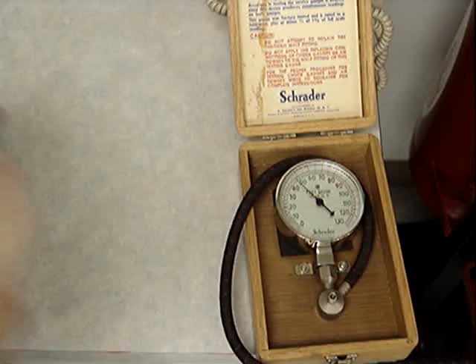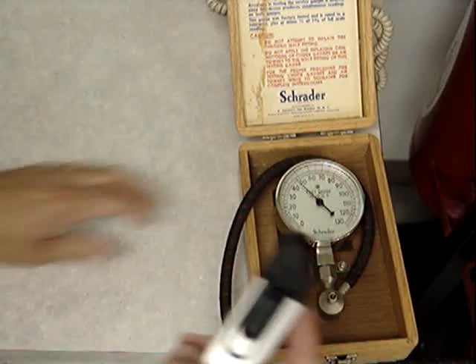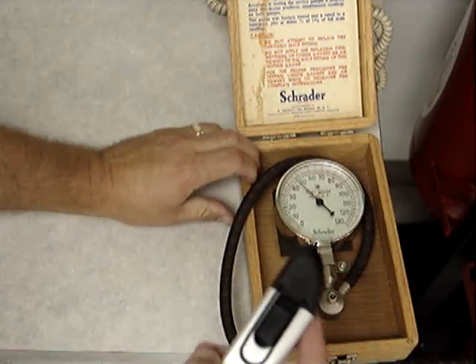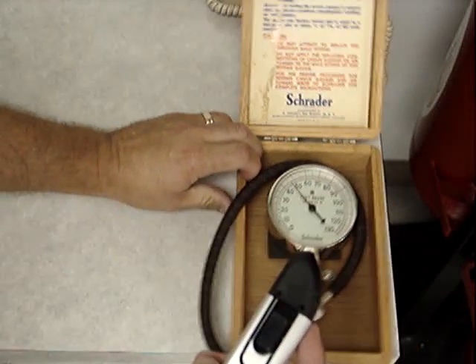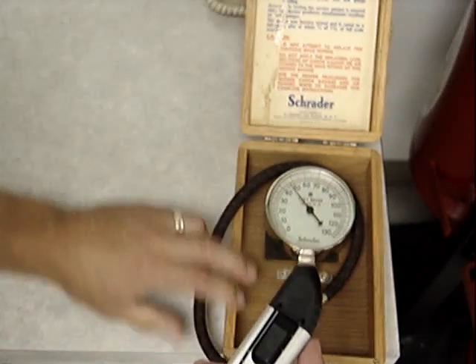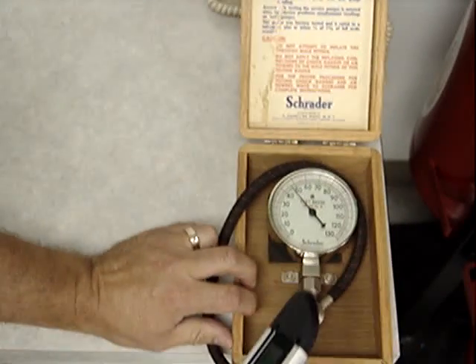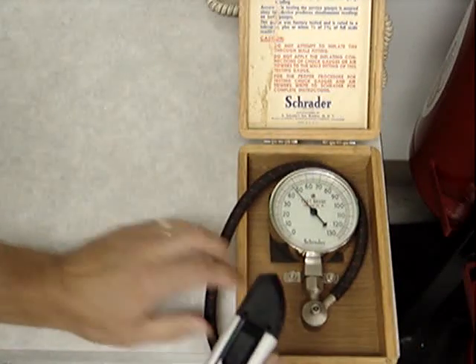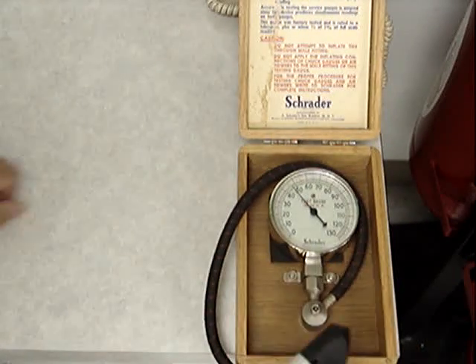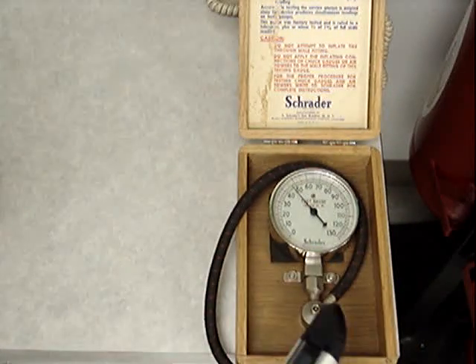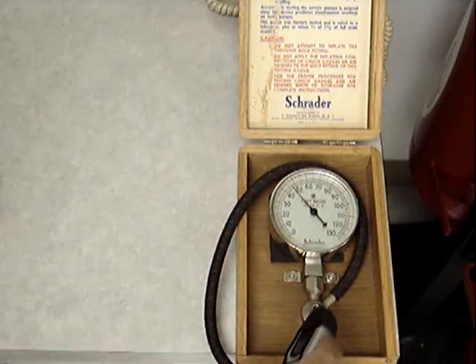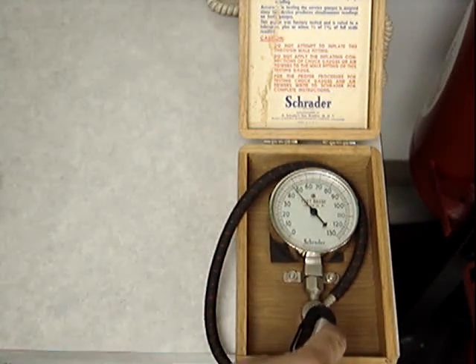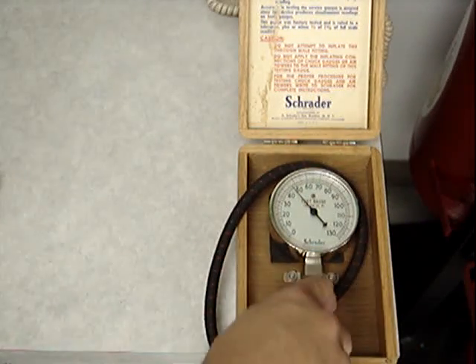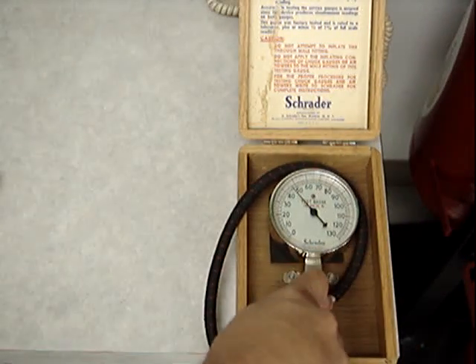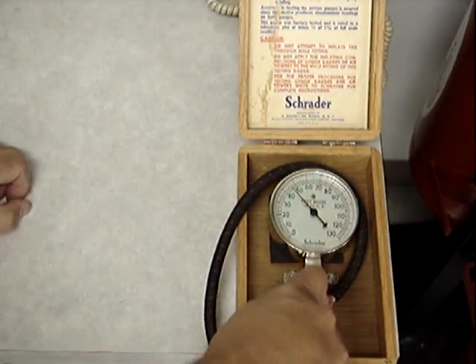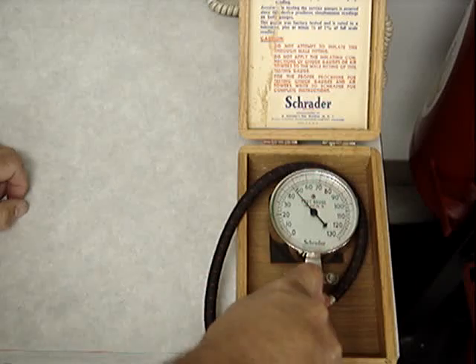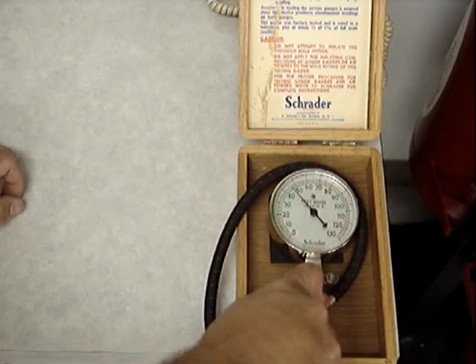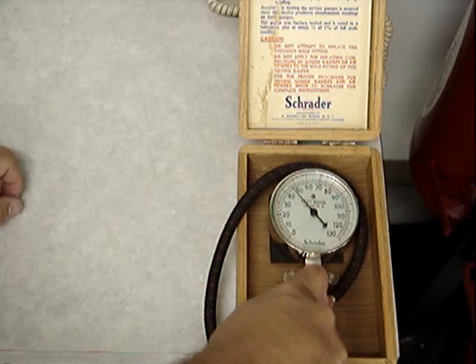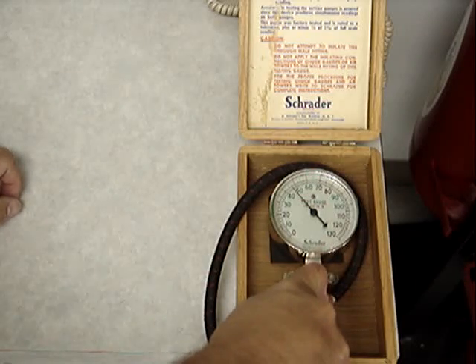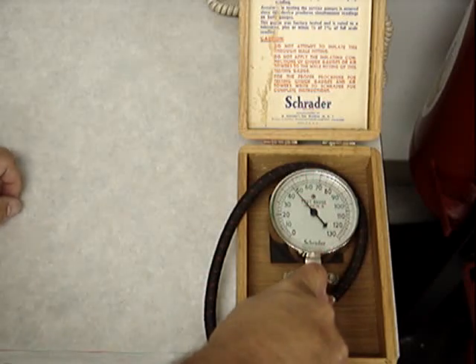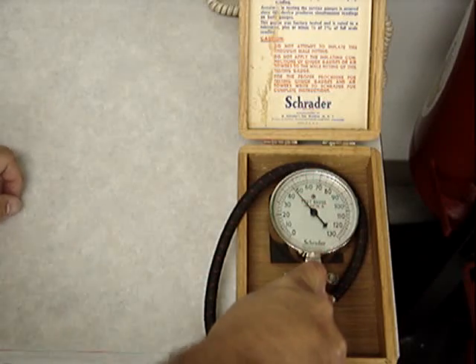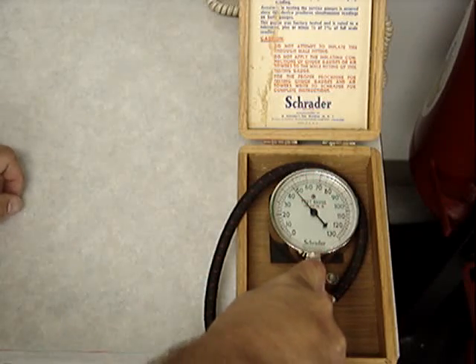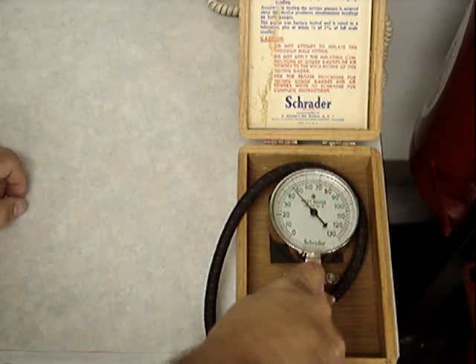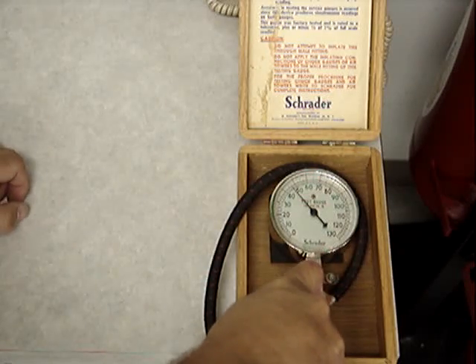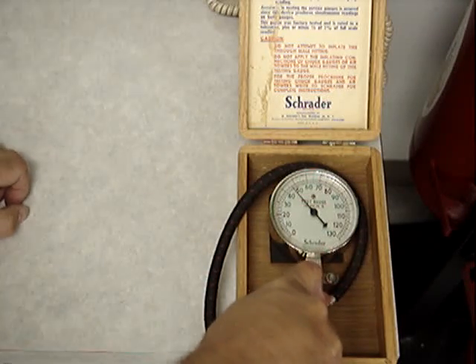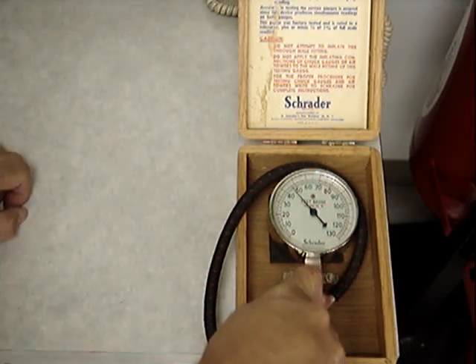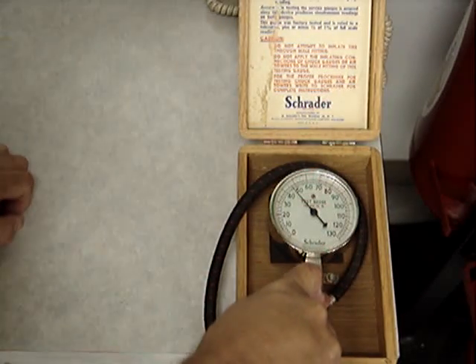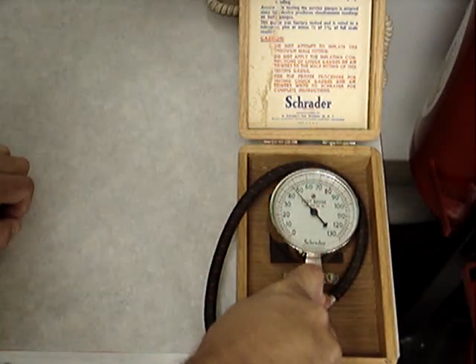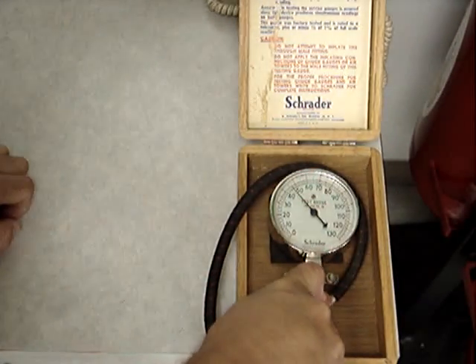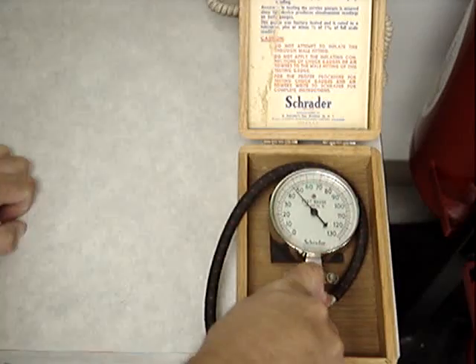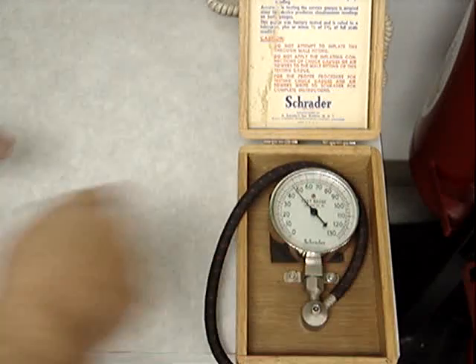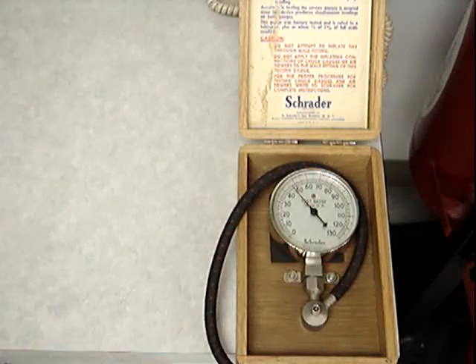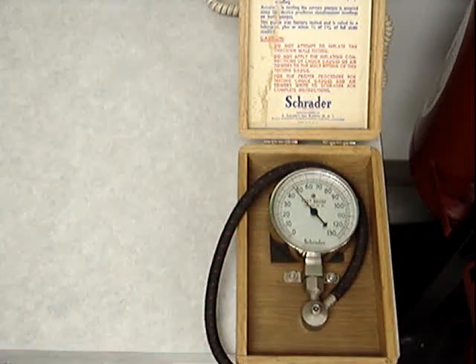Here's a small digital tire tester gauge, reading 45 psi. Master gauge reading 46 psi.